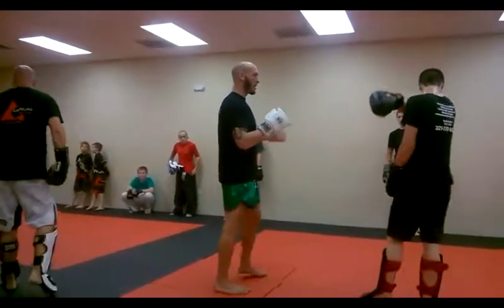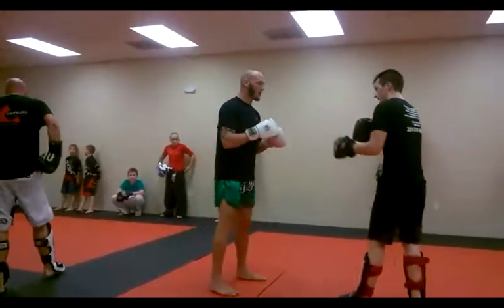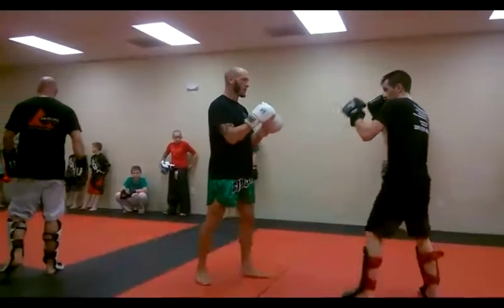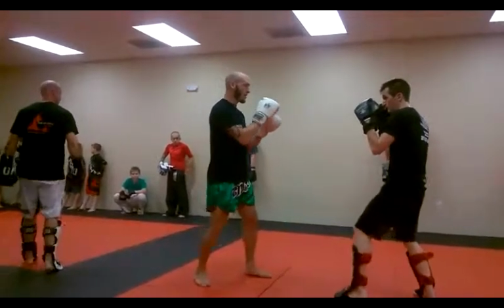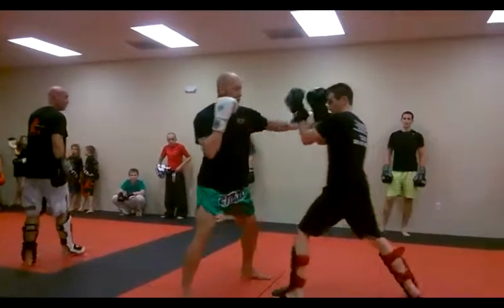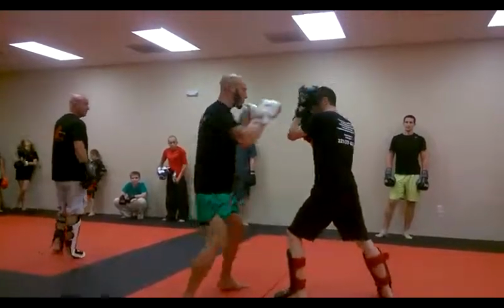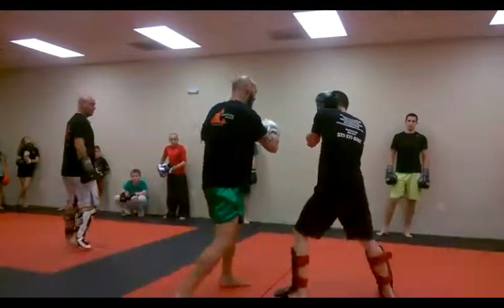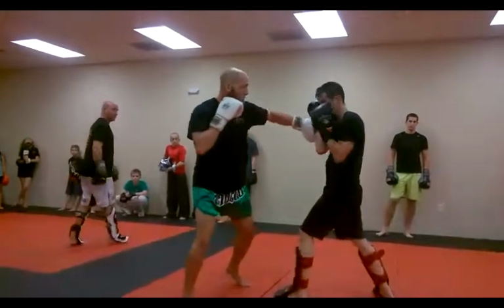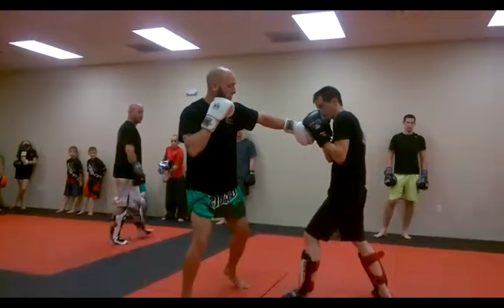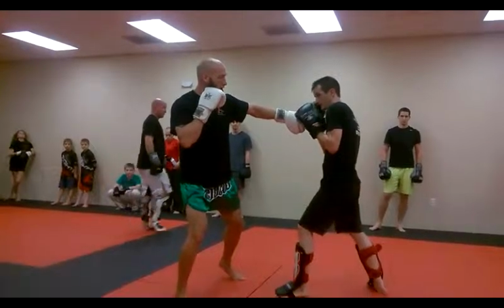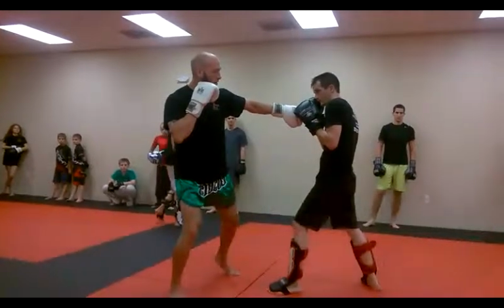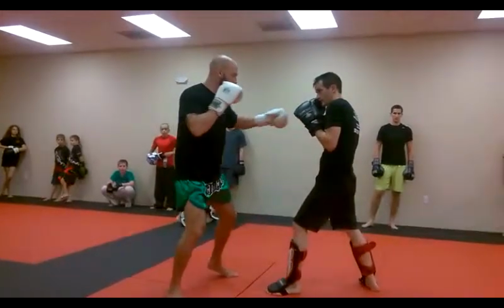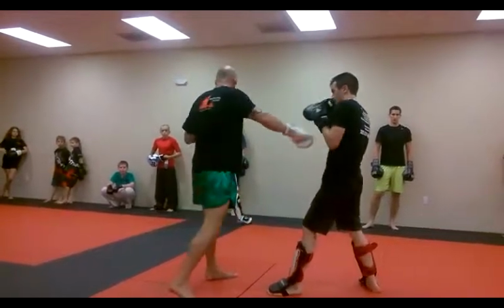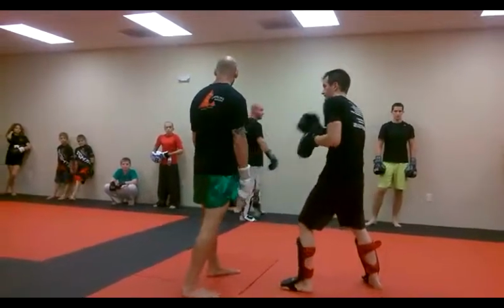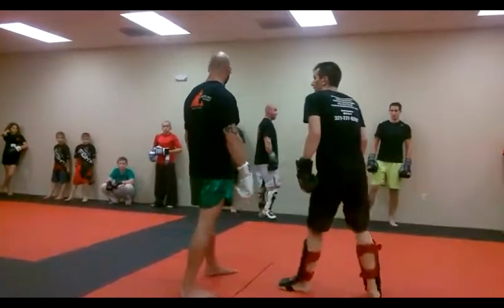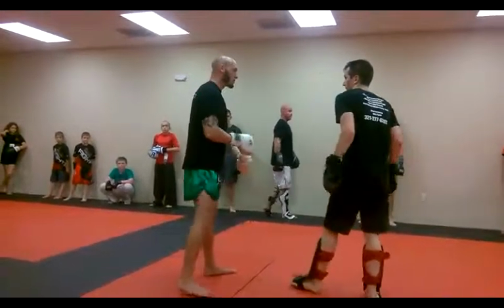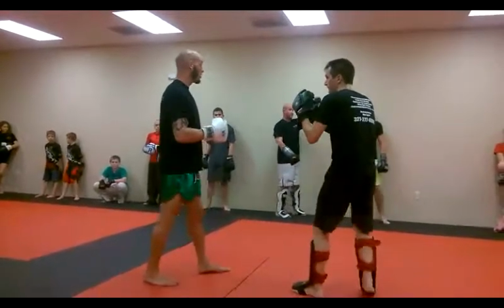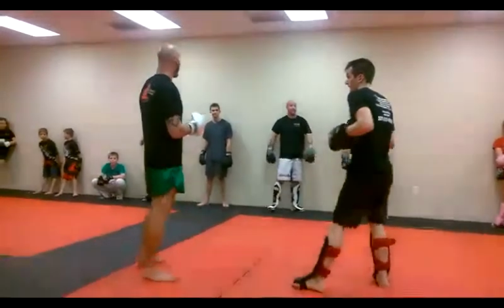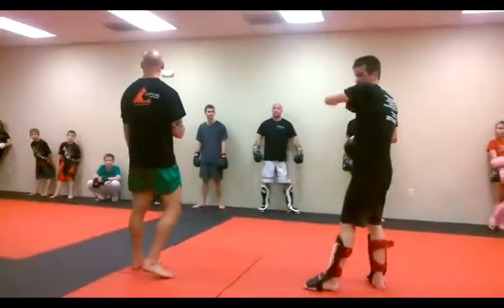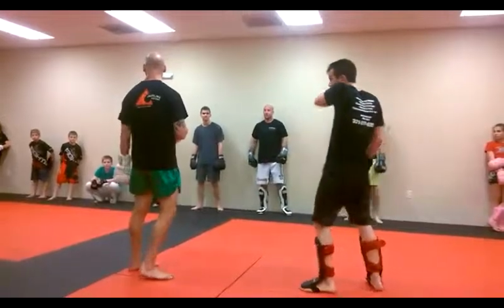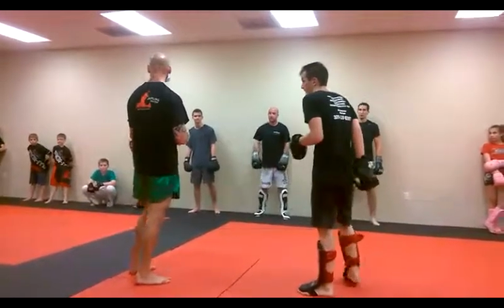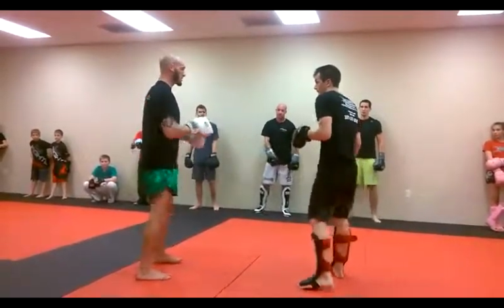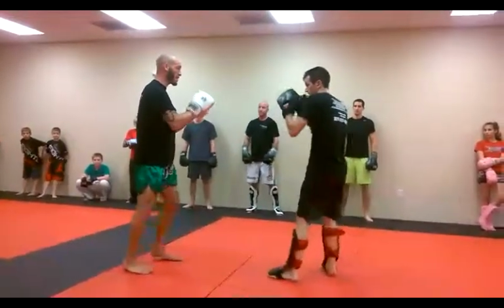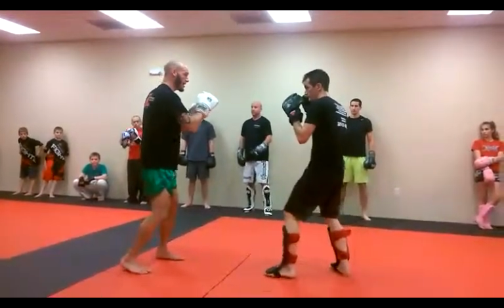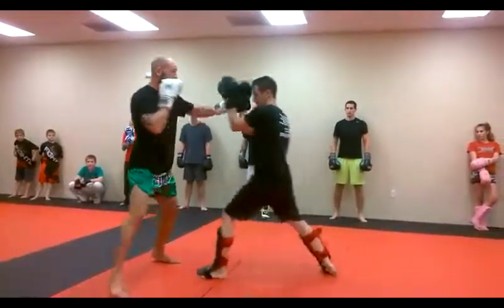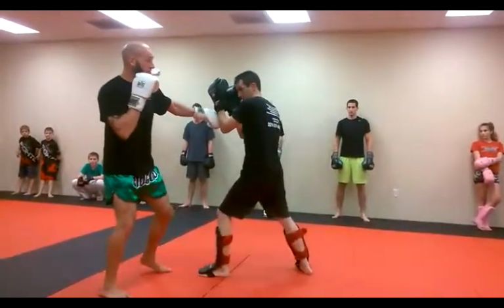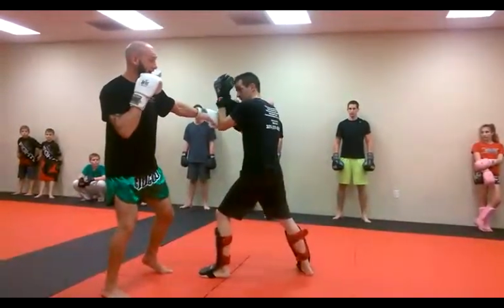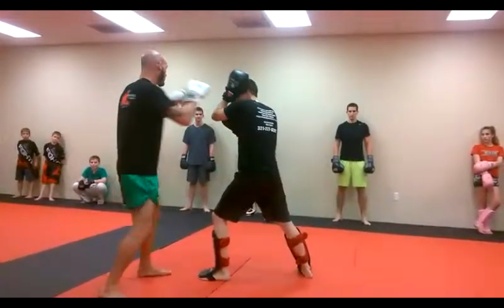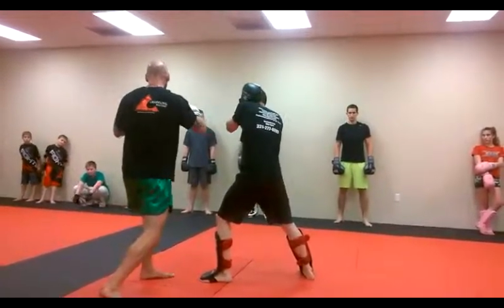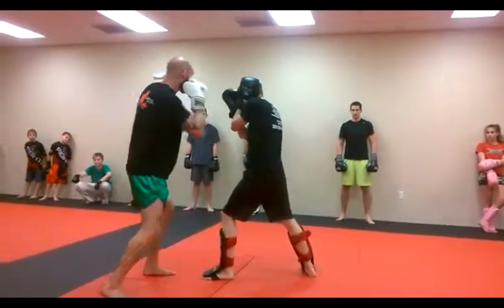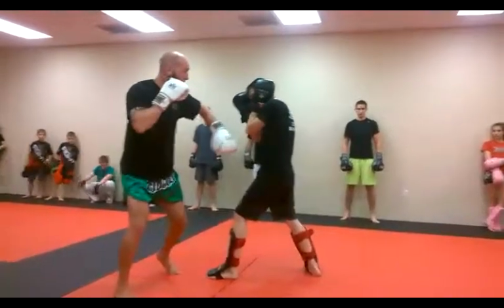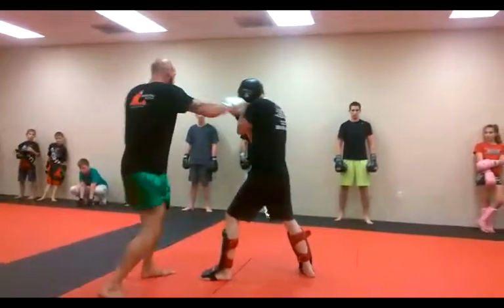Alright, so we're gonna go here, boom, boom, boom, and we'll go right hand back to the face, okay? So, right, left, right now, okay? So we're stepping away with the left, and now it's right, left, right.